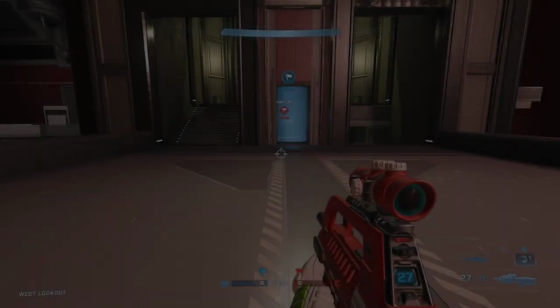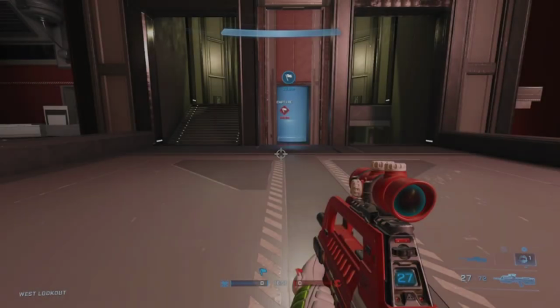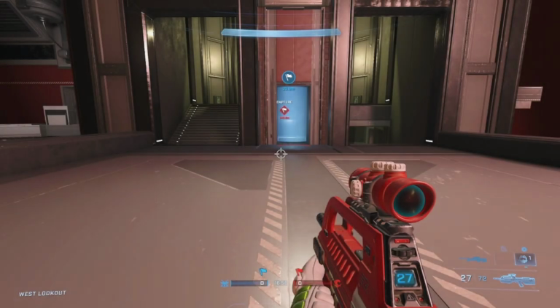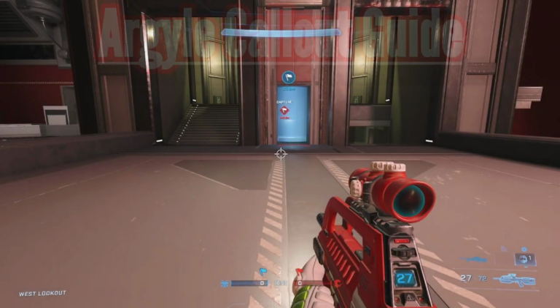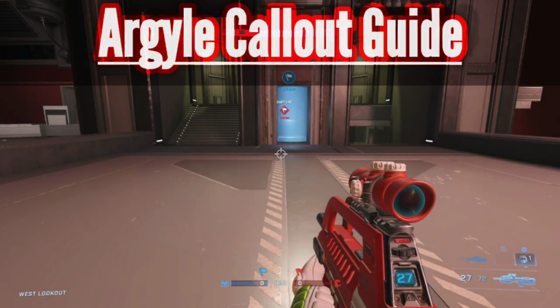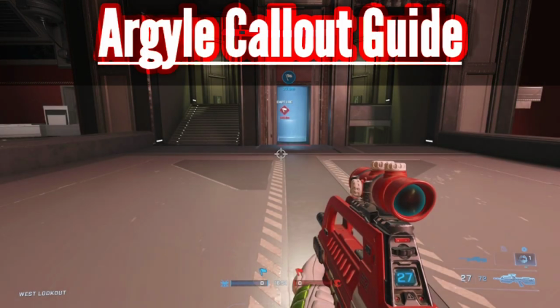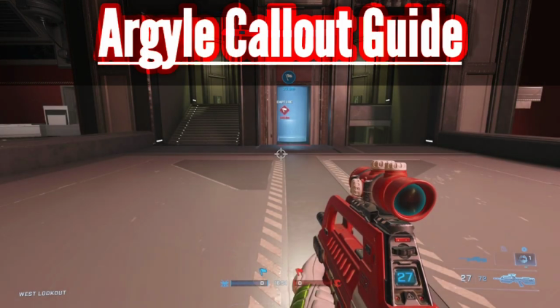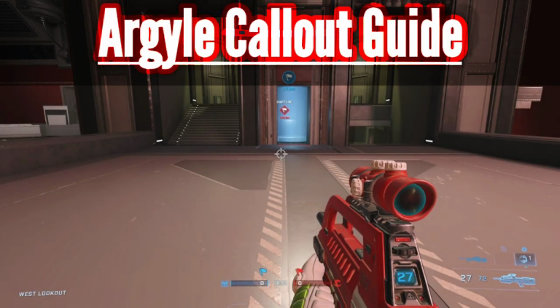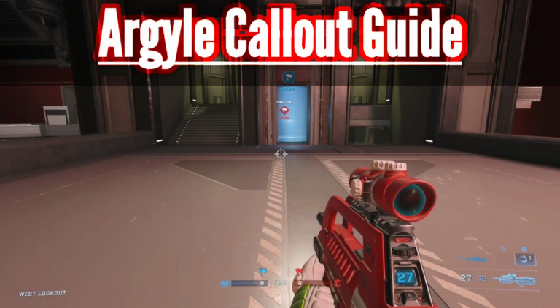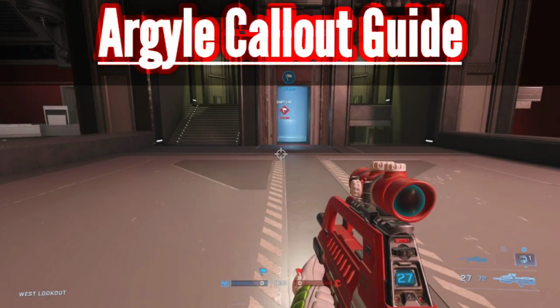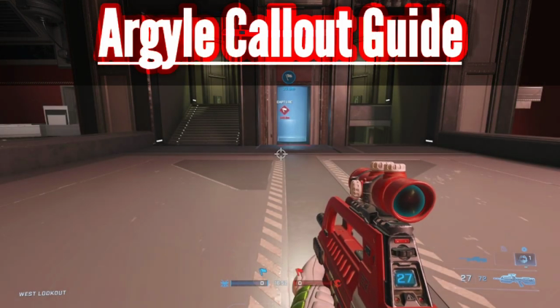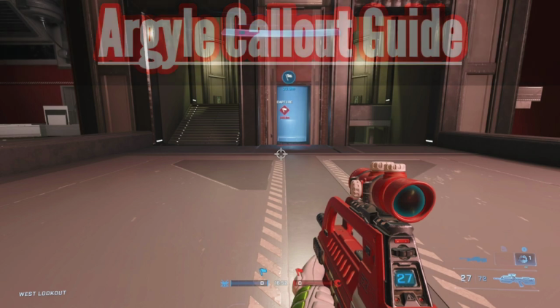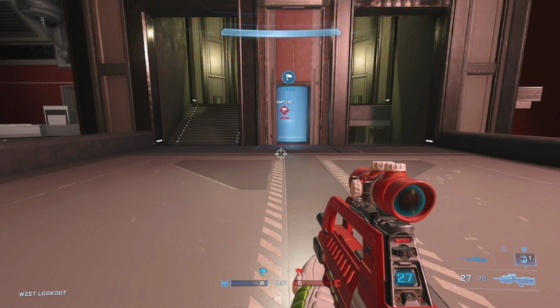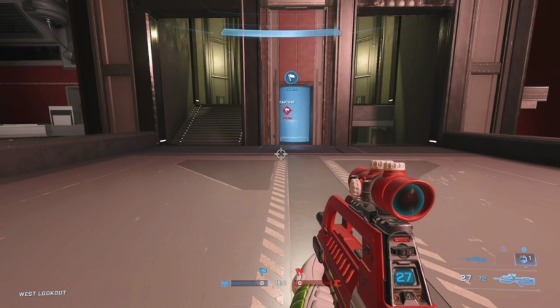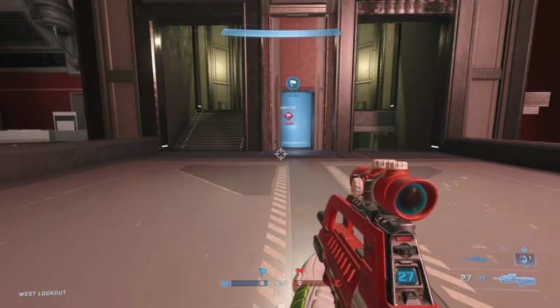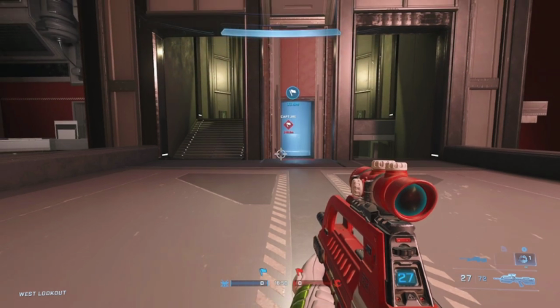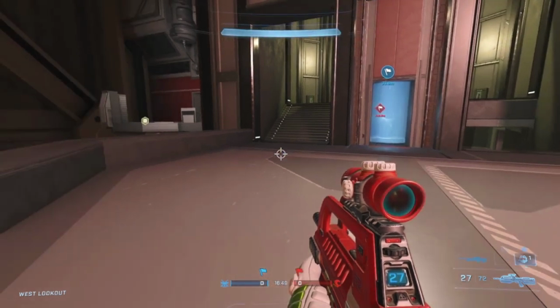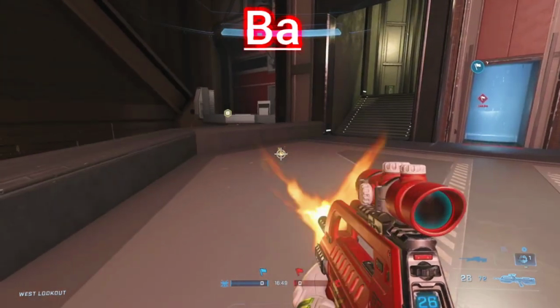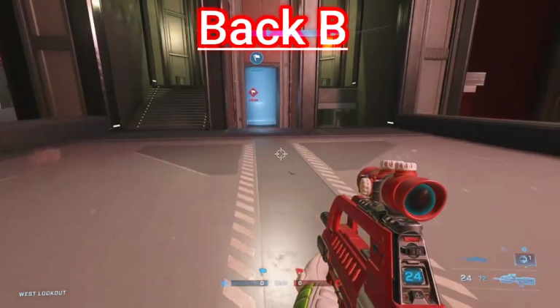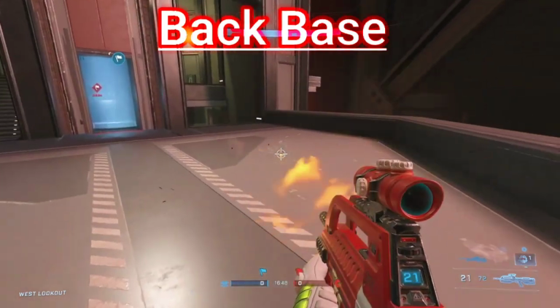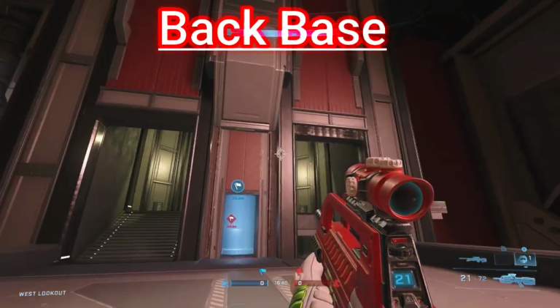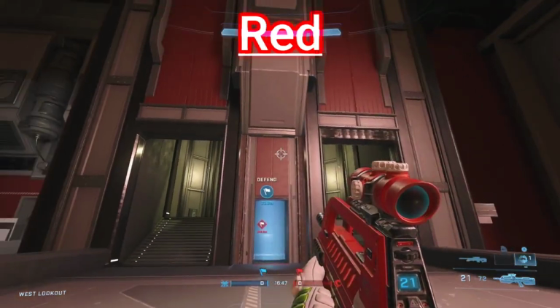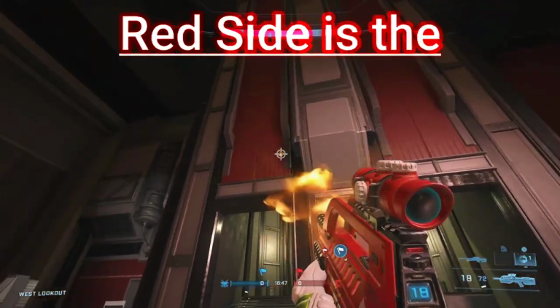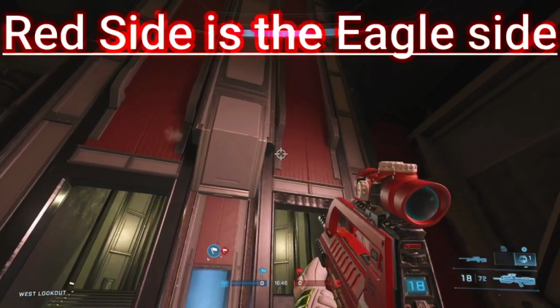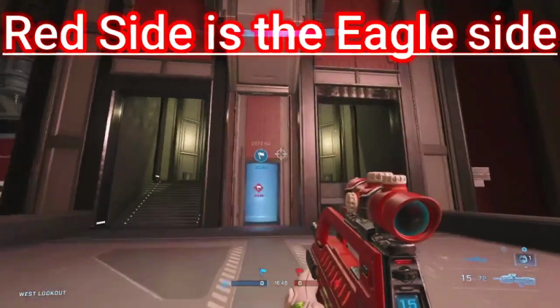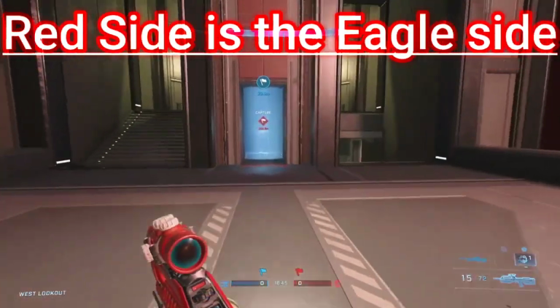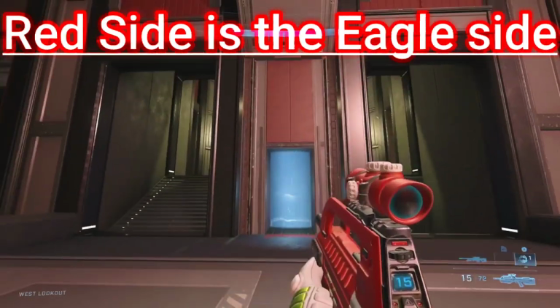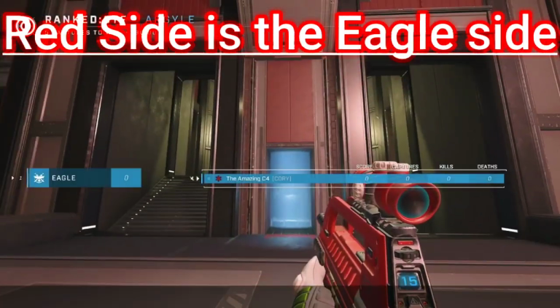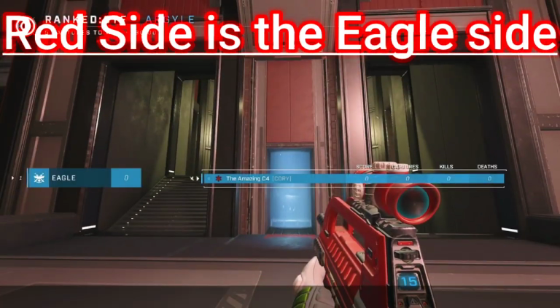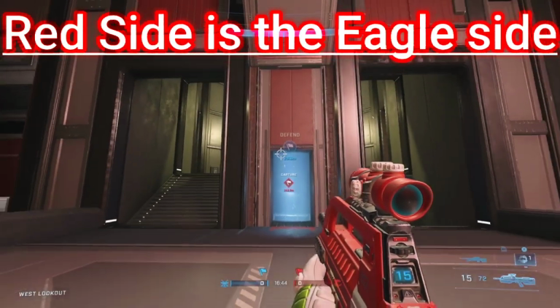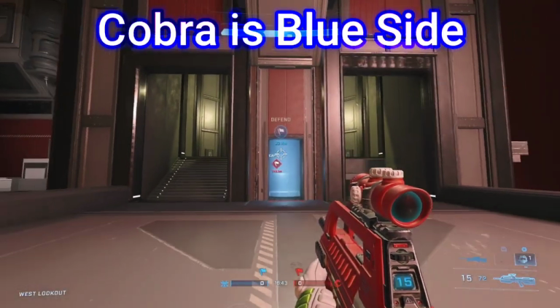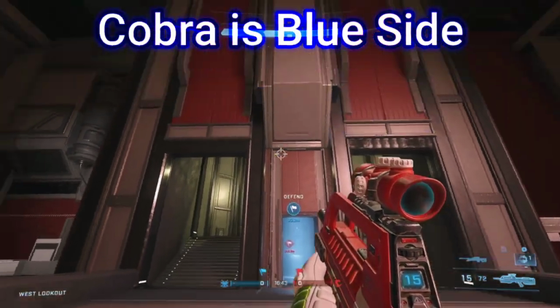What's up guys? This is C4's Argyle callout guide and today I'm gonna break it down for you. Starting off at respawn, you're in the back of your base. This is the red side. I am Eagle, so Cobra spawns blue.